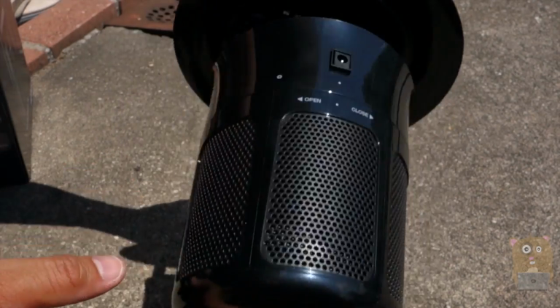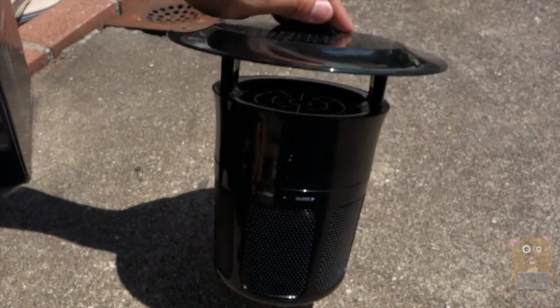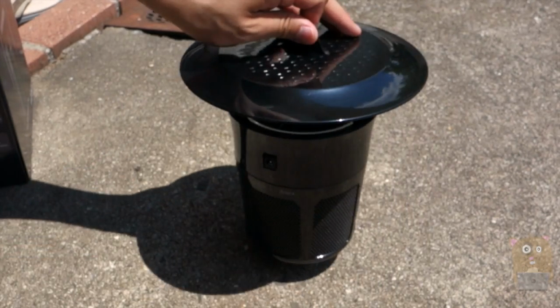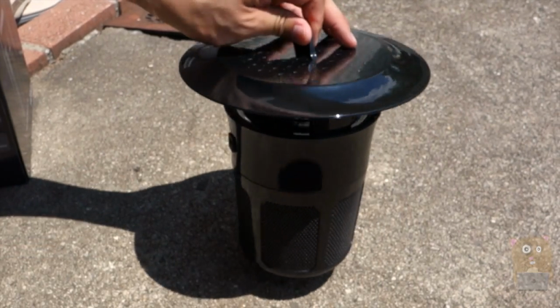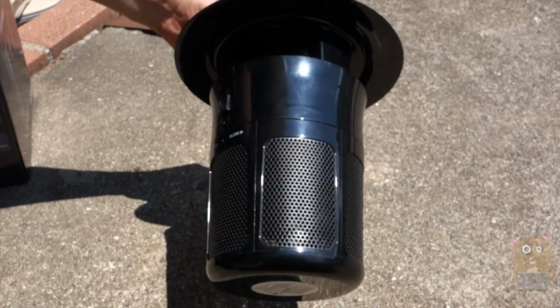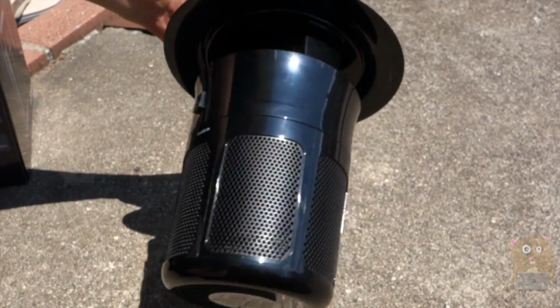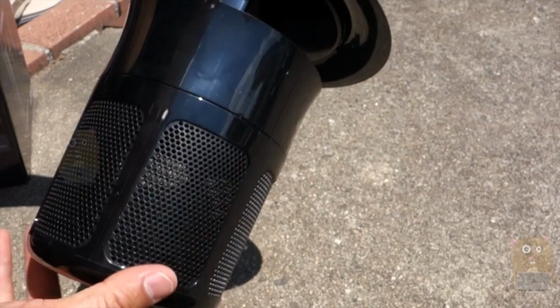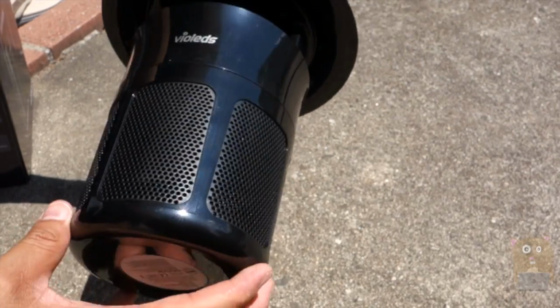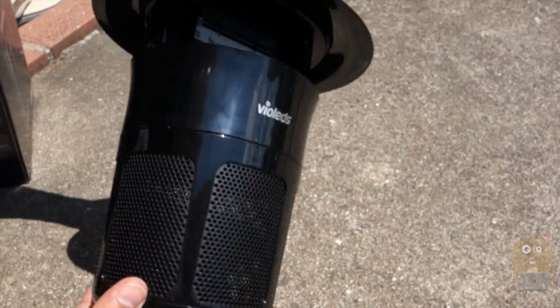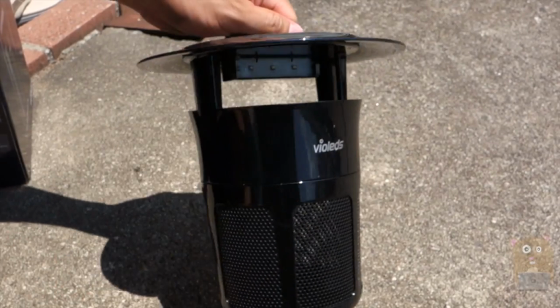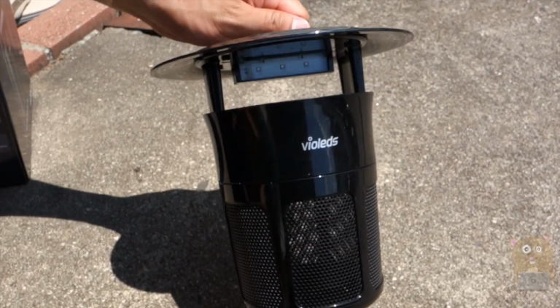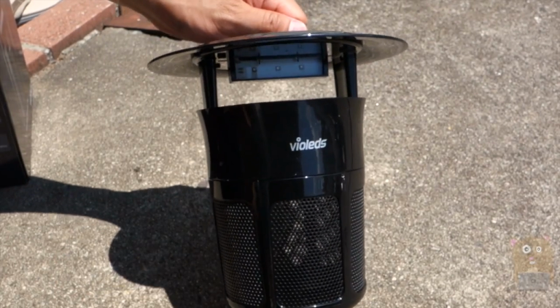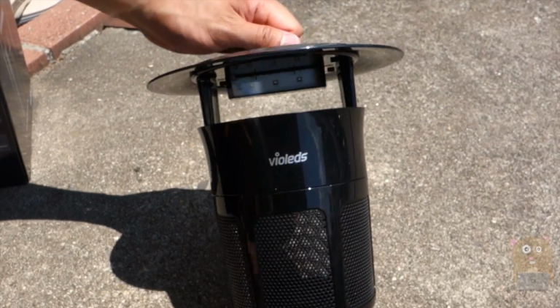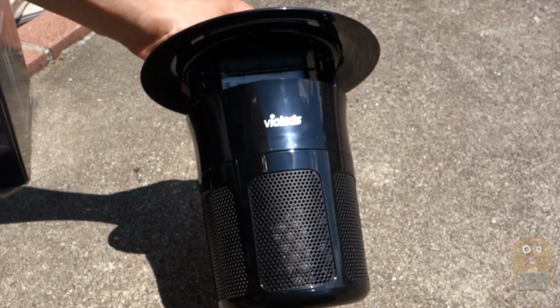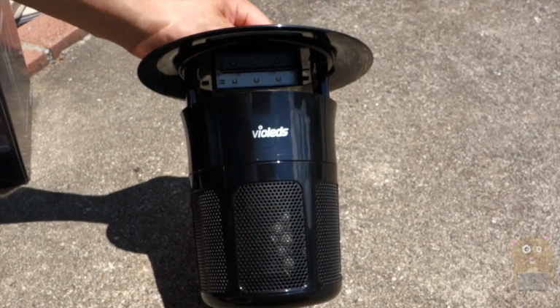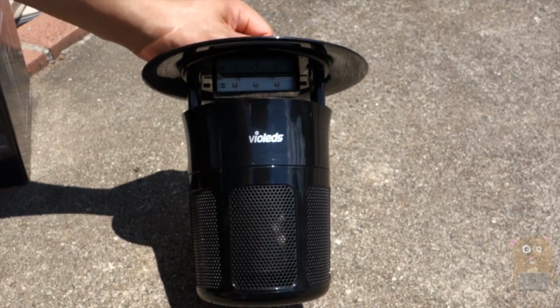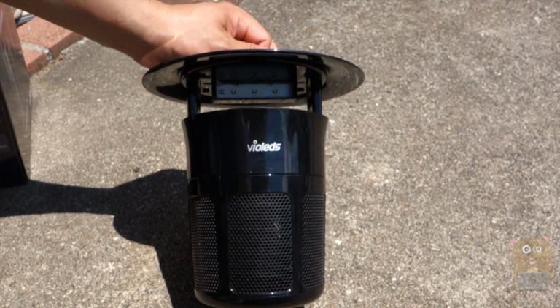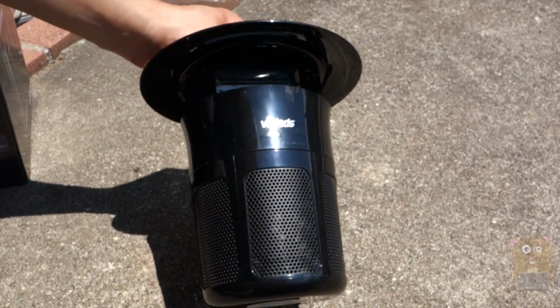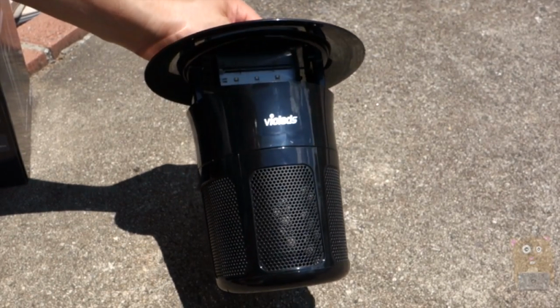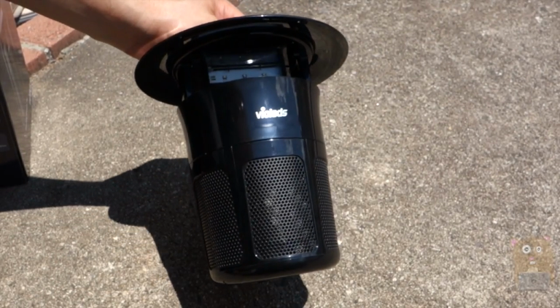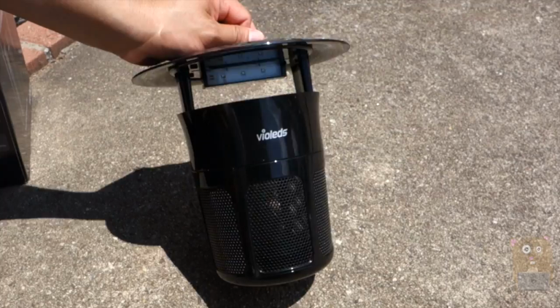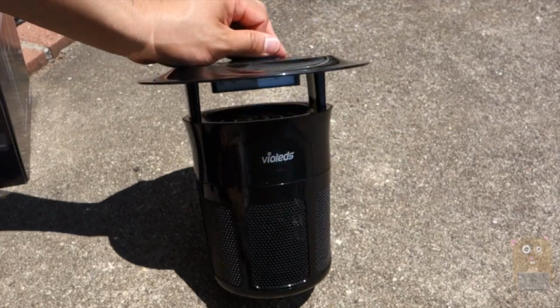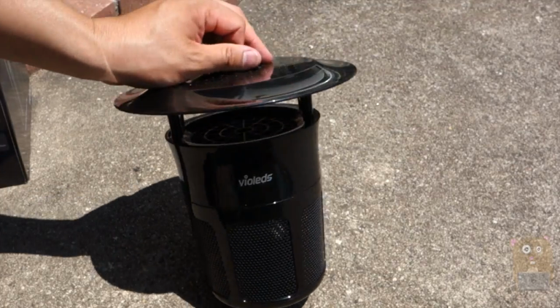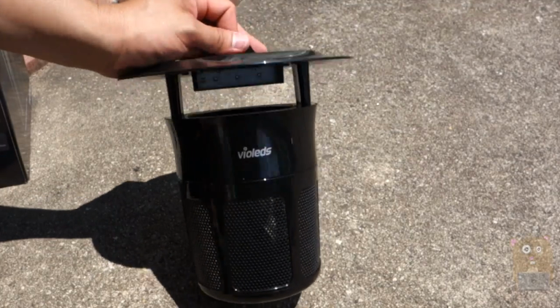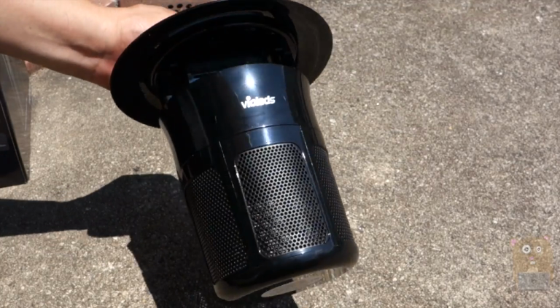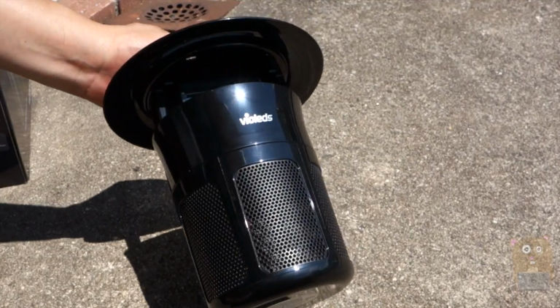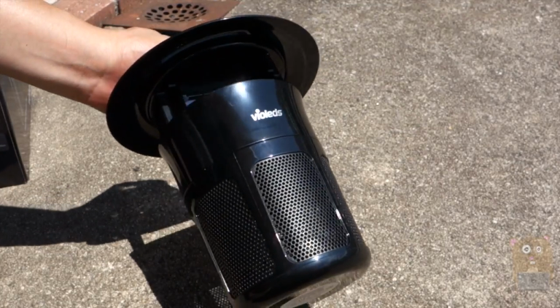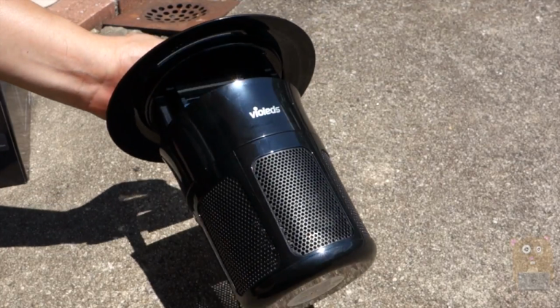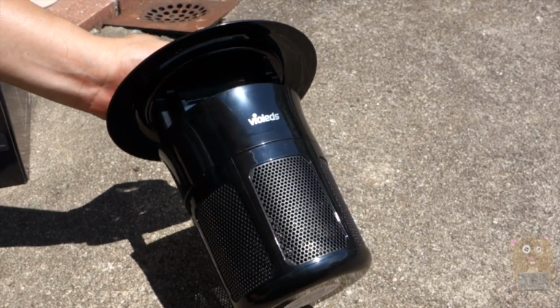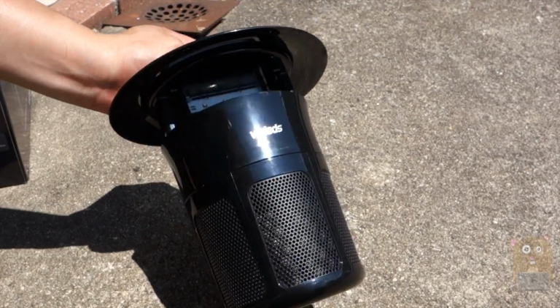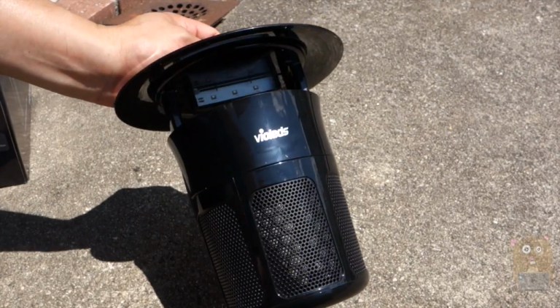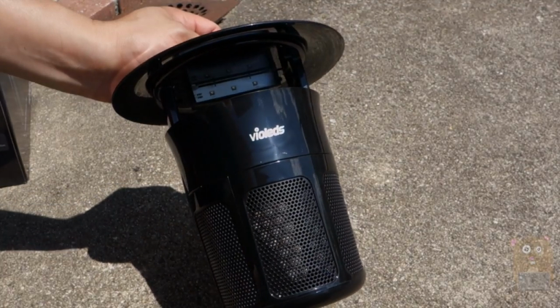I think this is a good alternative to the zap traps and I would recommend it. Thanks for watching this review of the Violets MossClean Mosquito Trap. If you guys have any questions, comments, or suggestions, feel free to contact me. Thanks for watching. I'm Cry Amster. Bye.